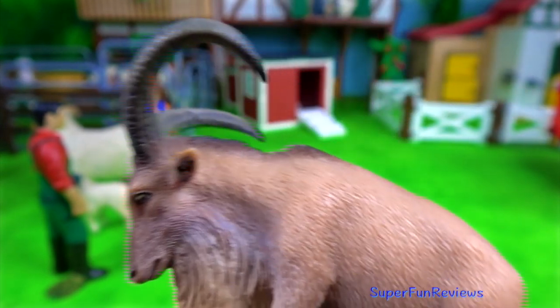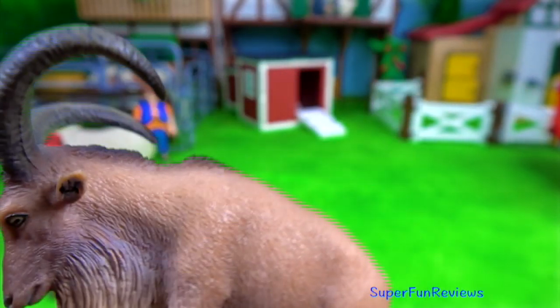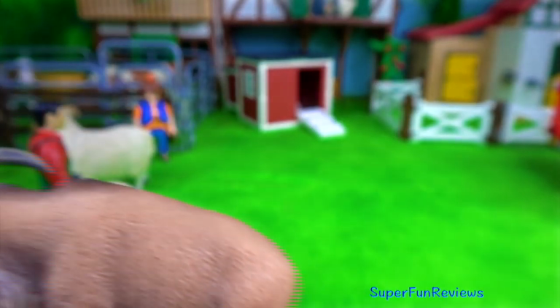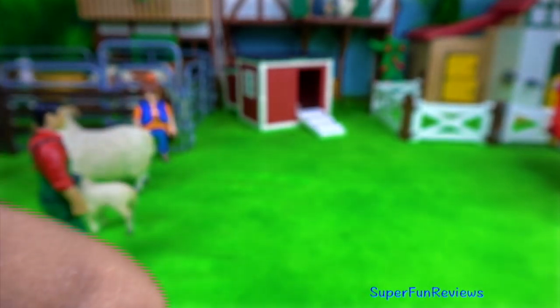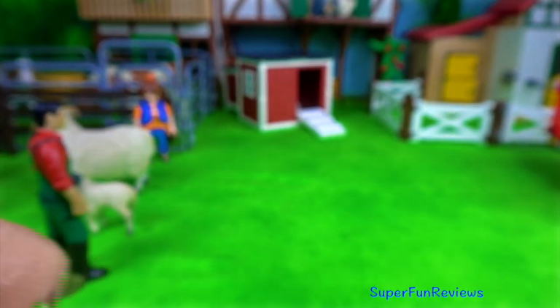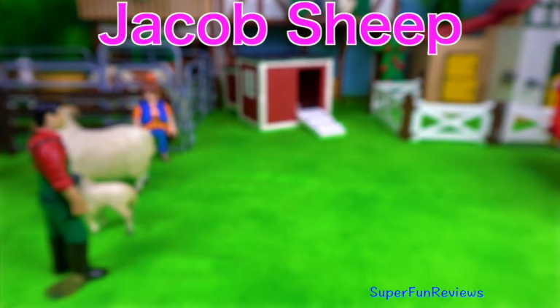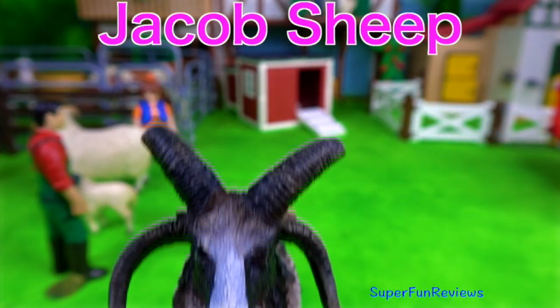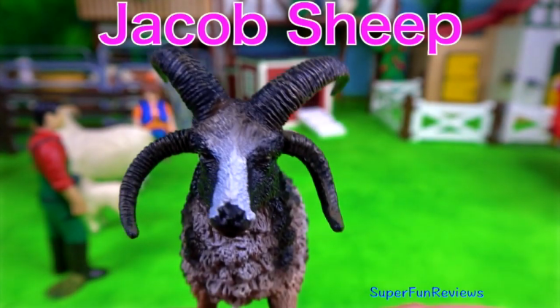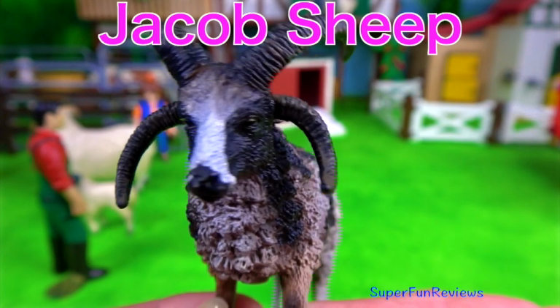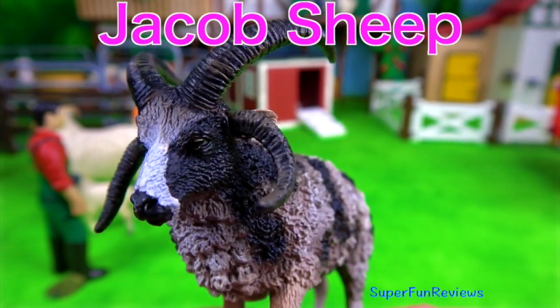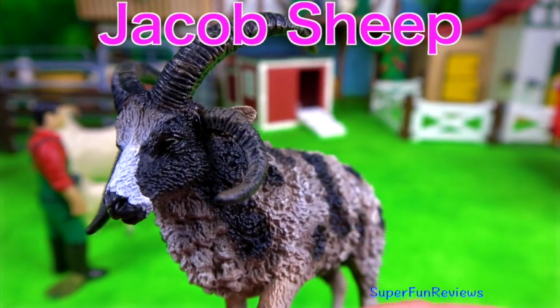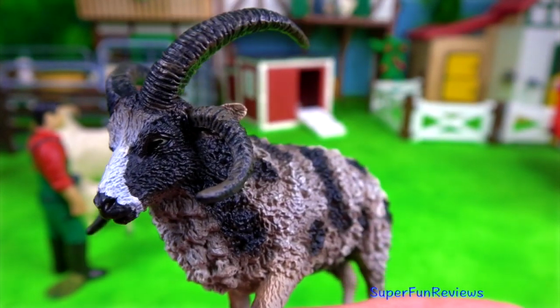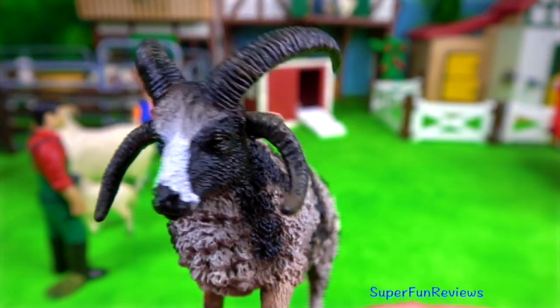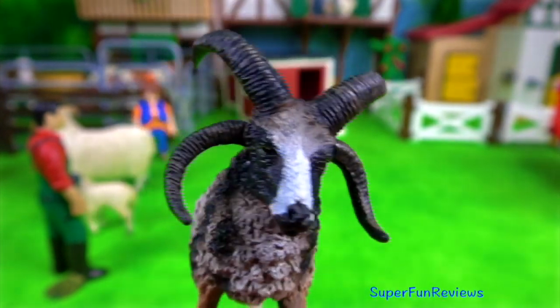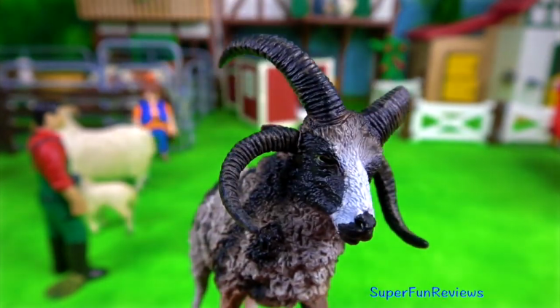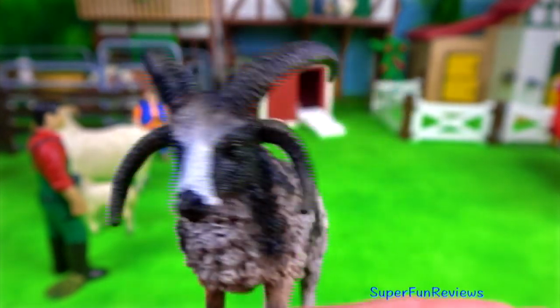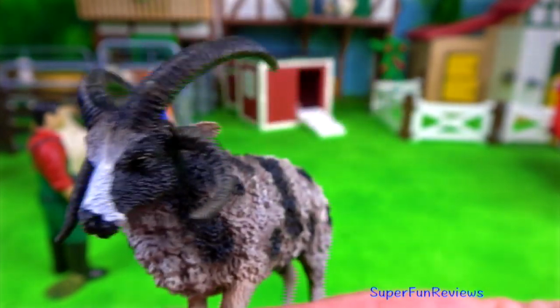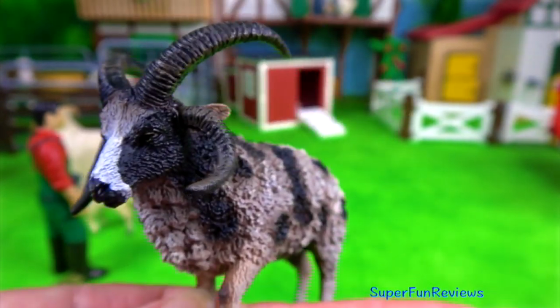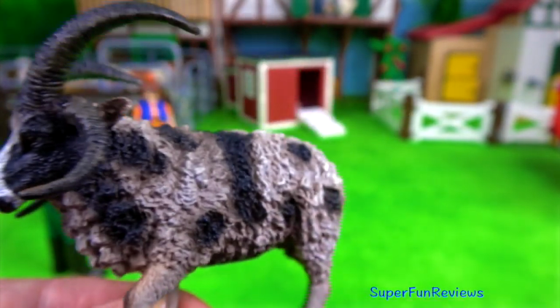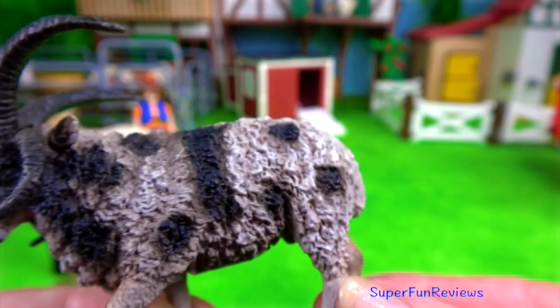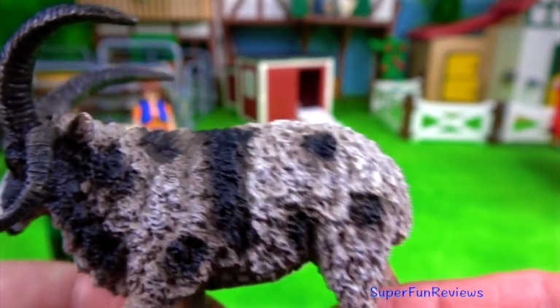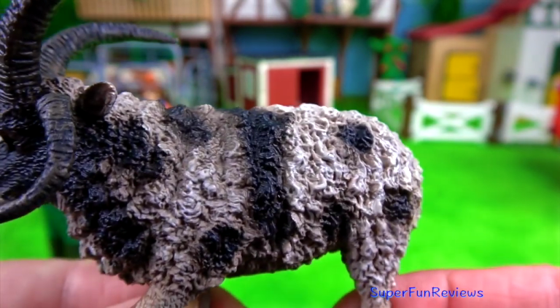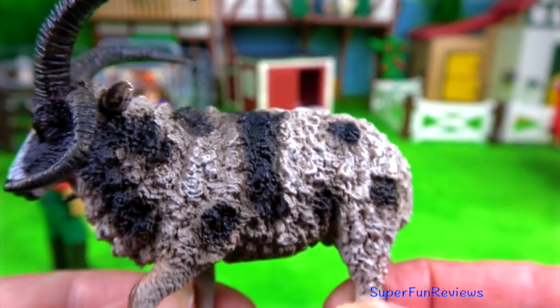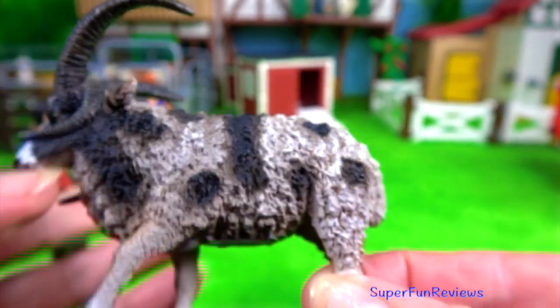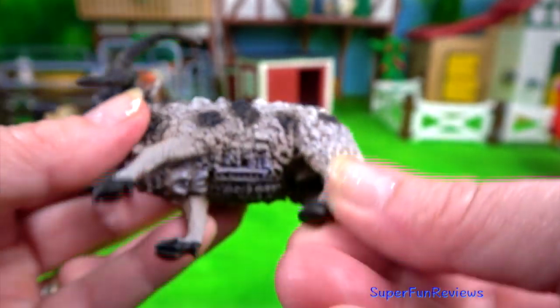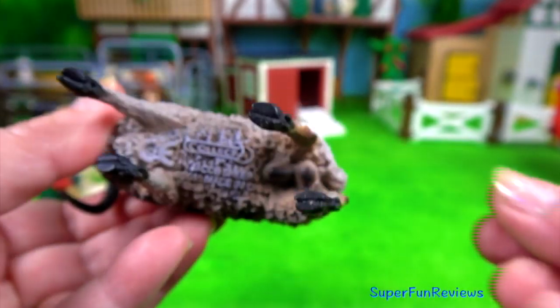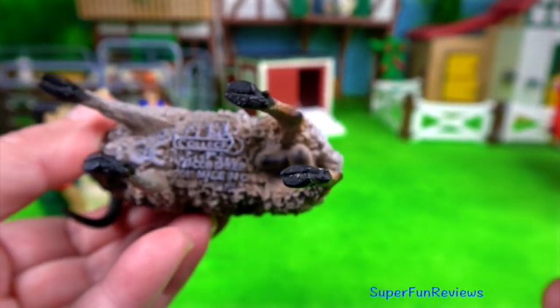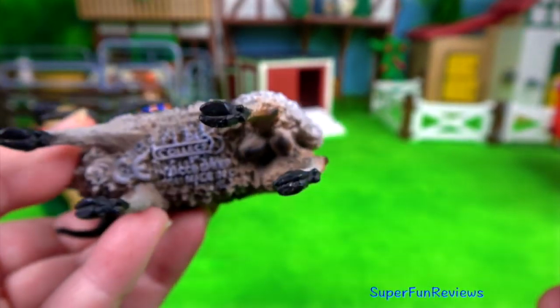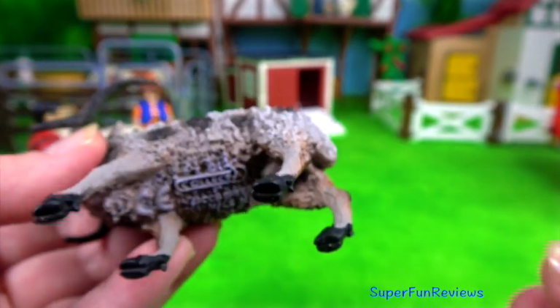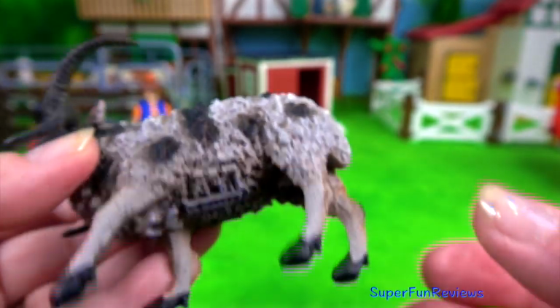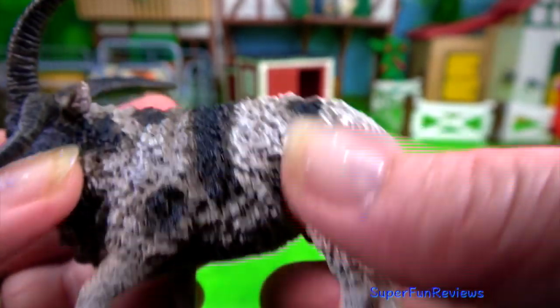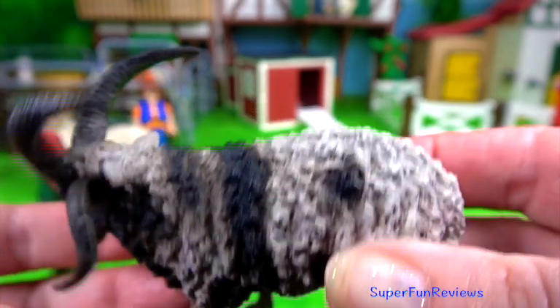You might notice that the front legs are shorter than the back. And this is the Jacob sheep. Jacobs most commonly have four horns, but some may have two to six horns. Their most common colour is black and white.